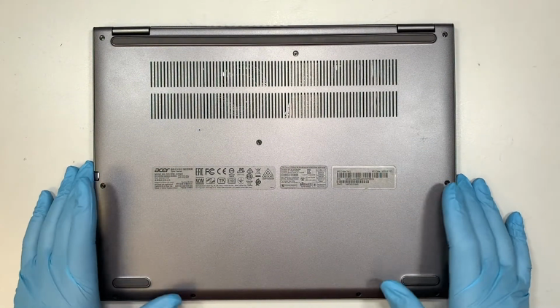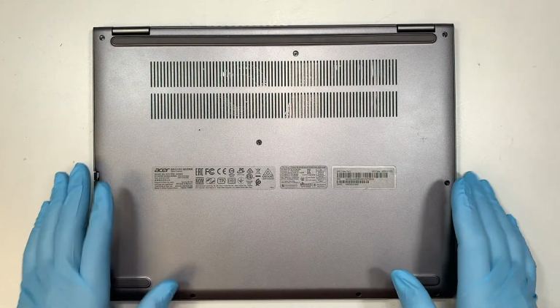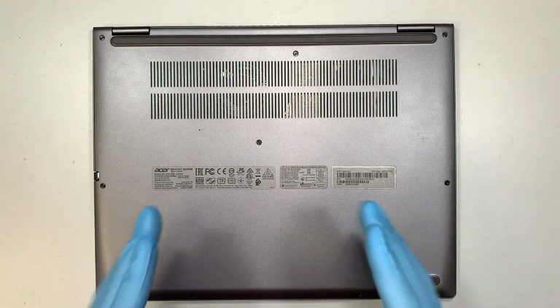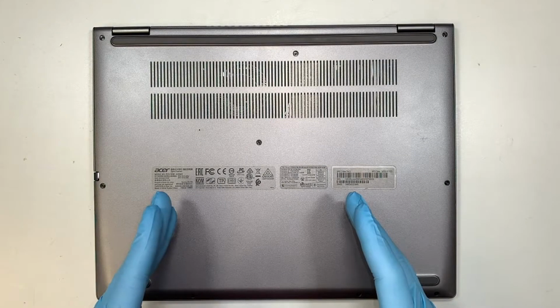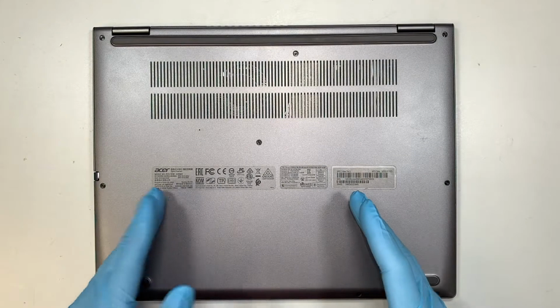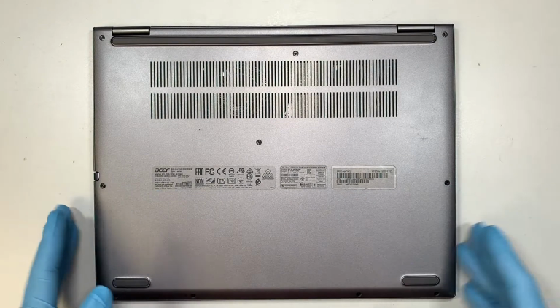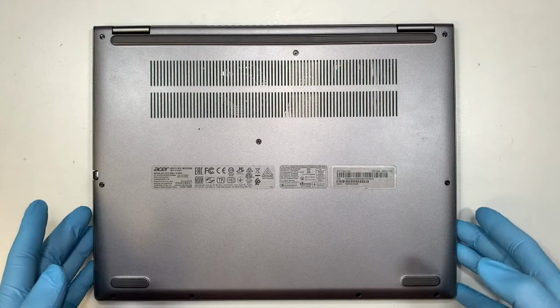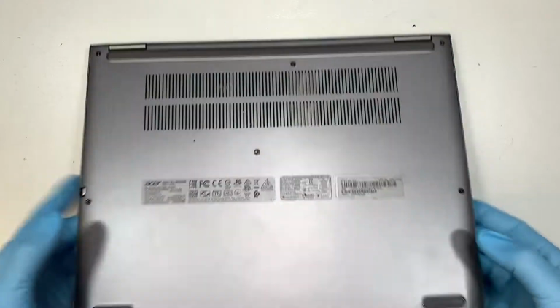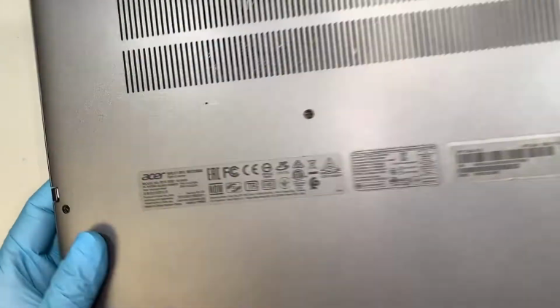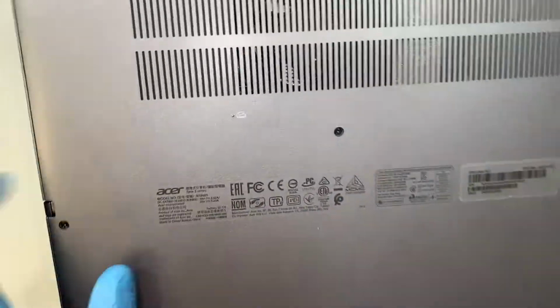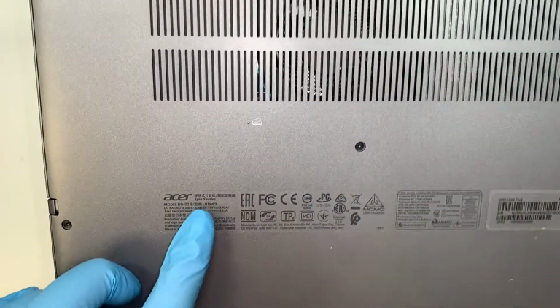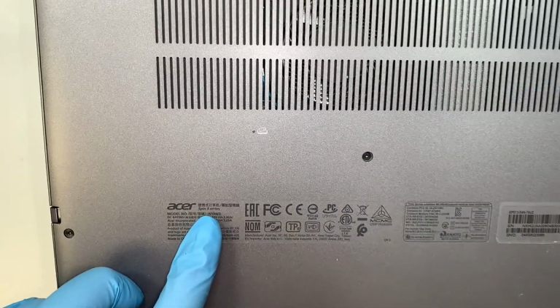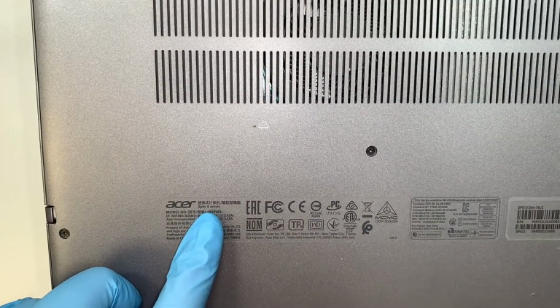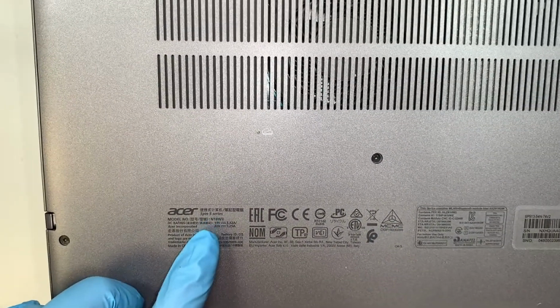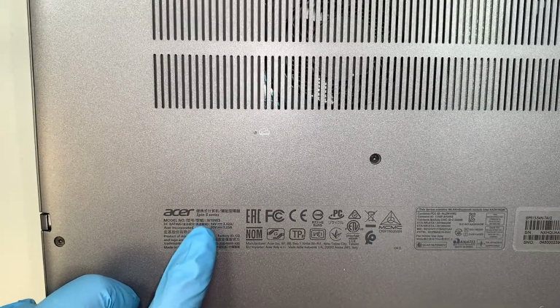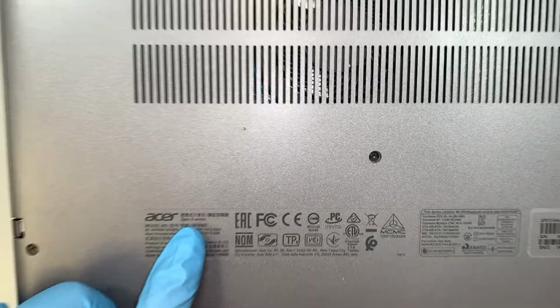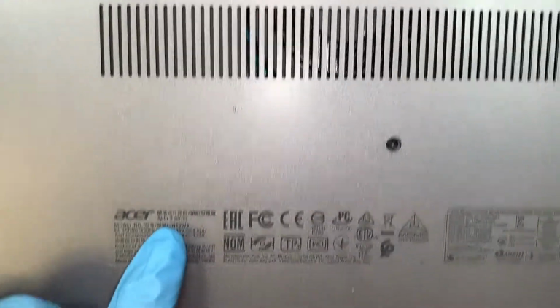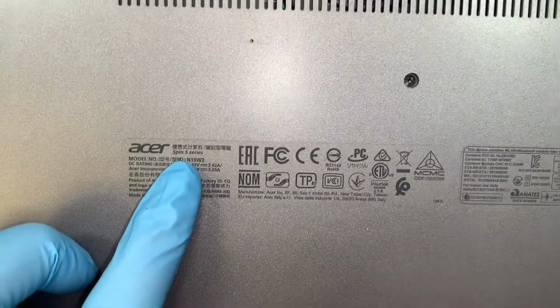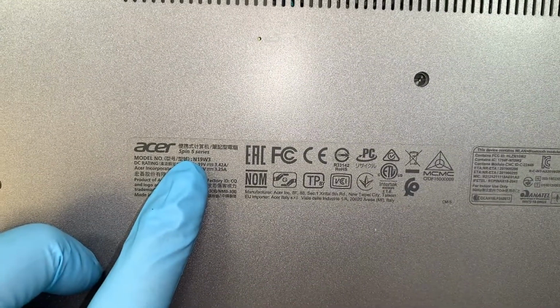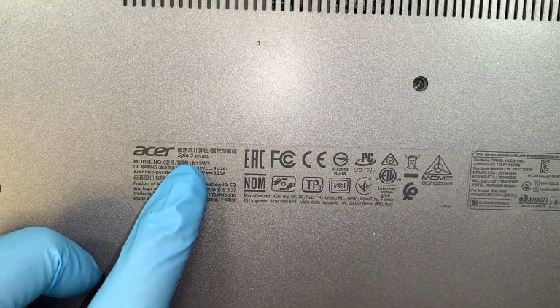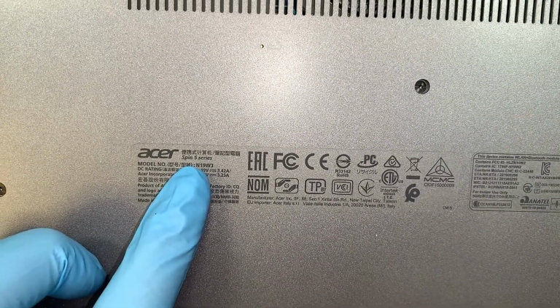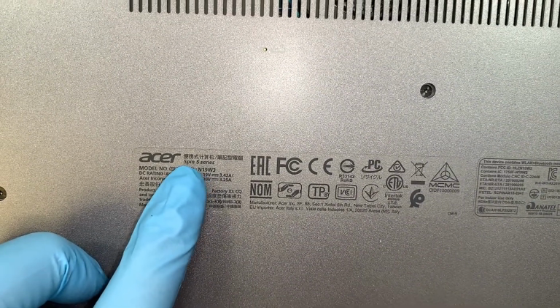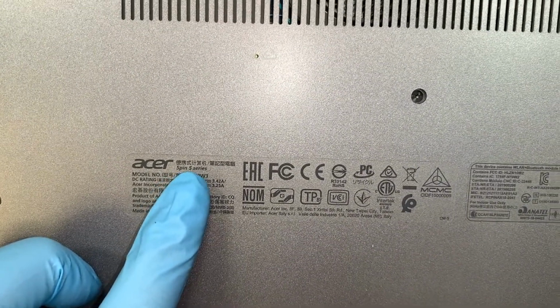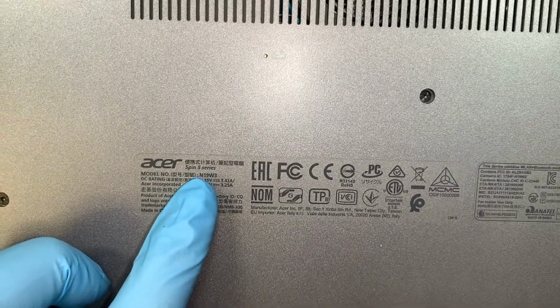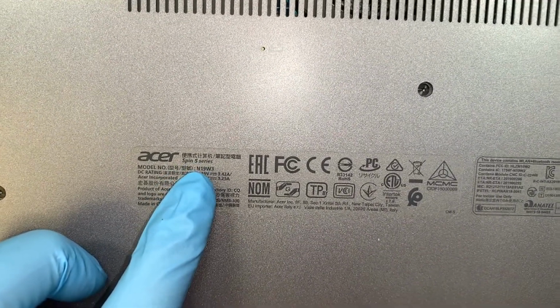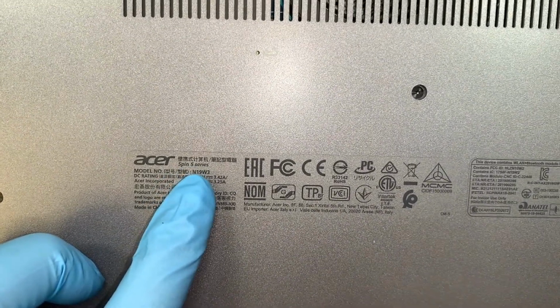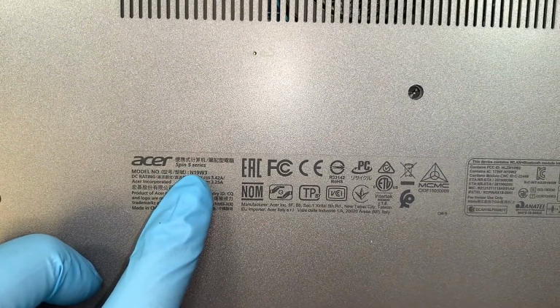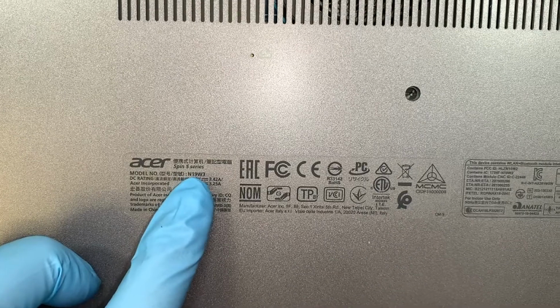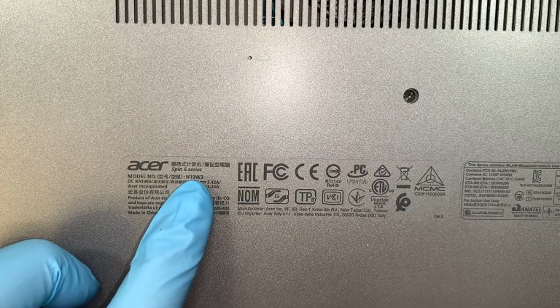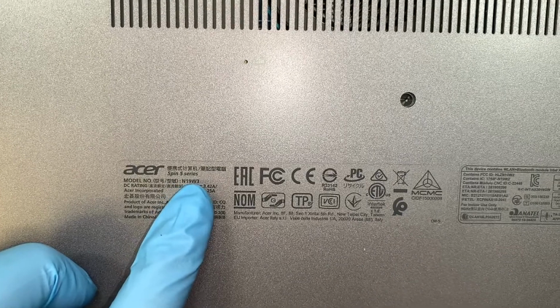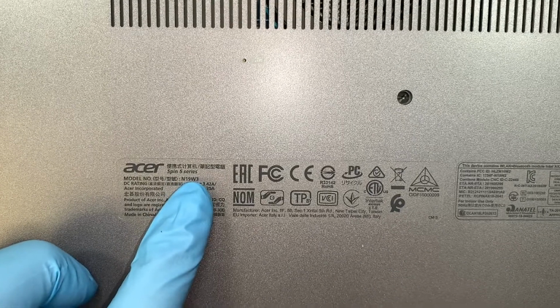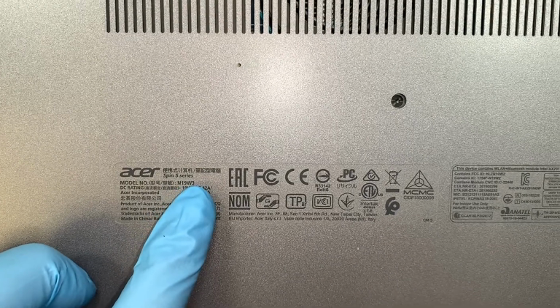Alright, so here I have the Acer Spin 5 series. If you take a closer look, it says Acer Spin 5 and the model is N19W3.